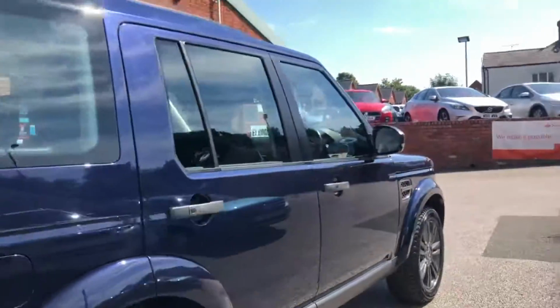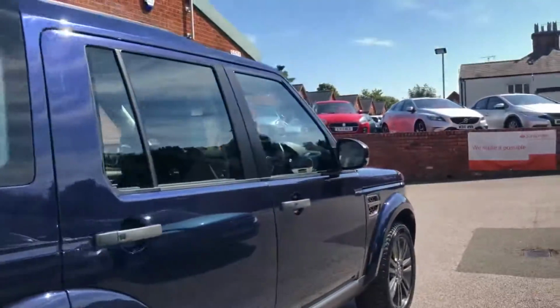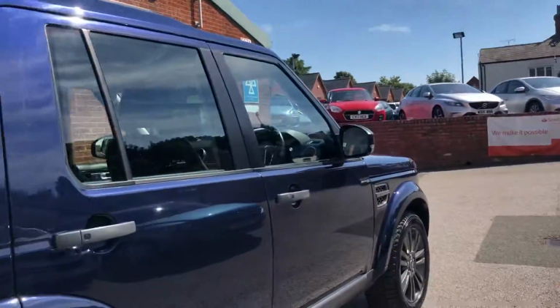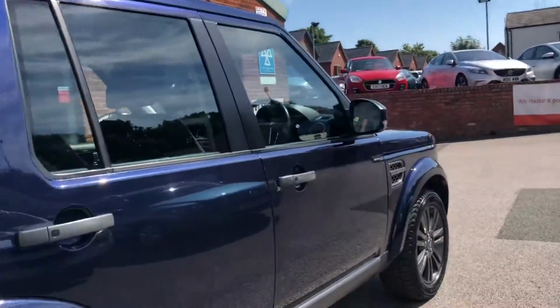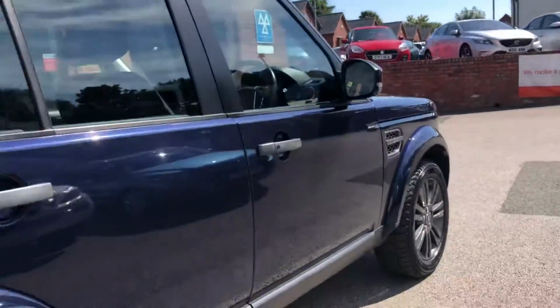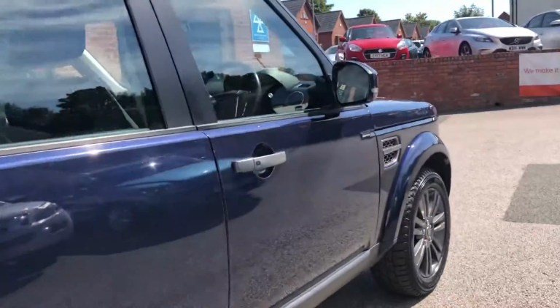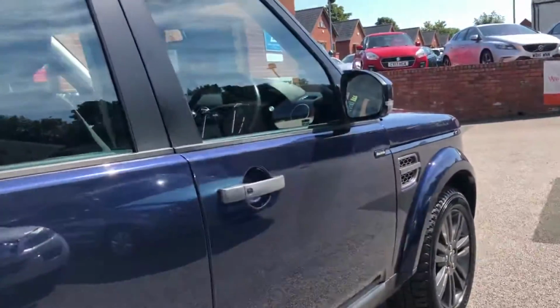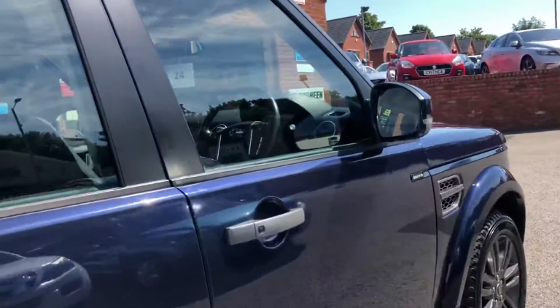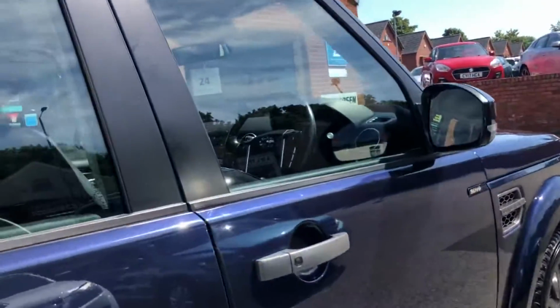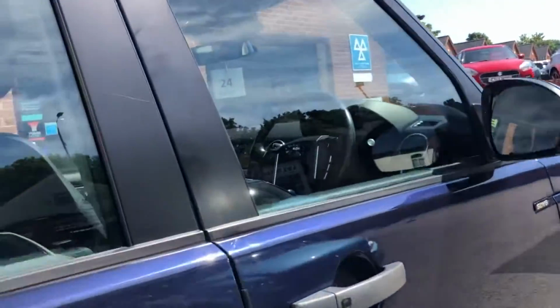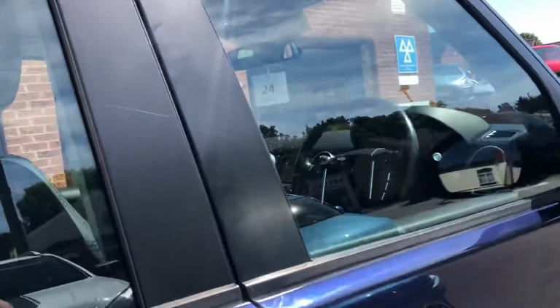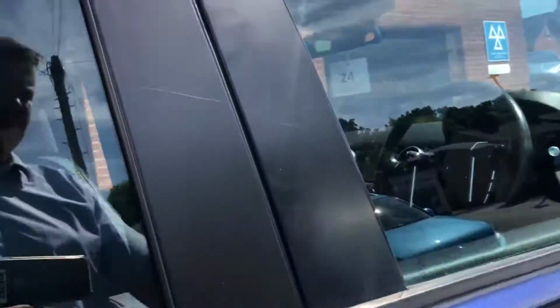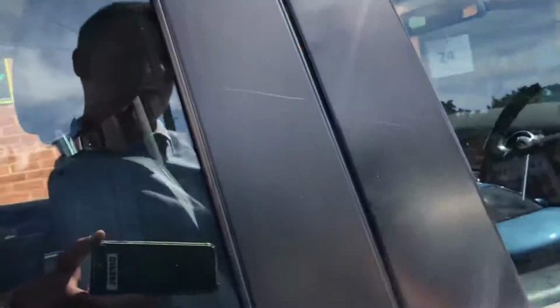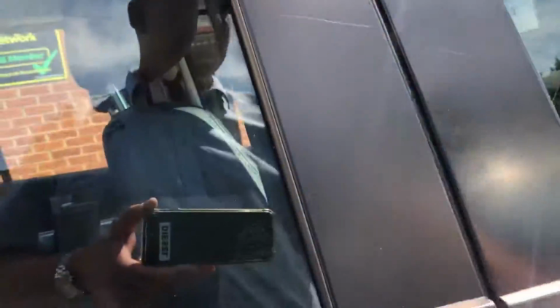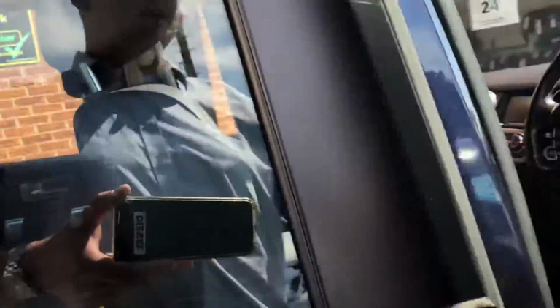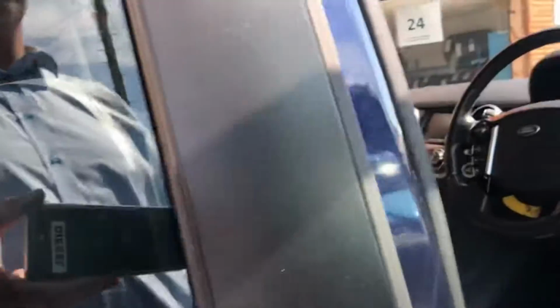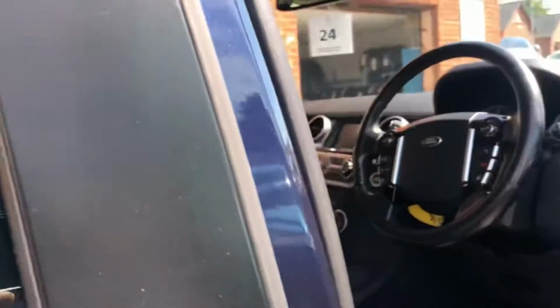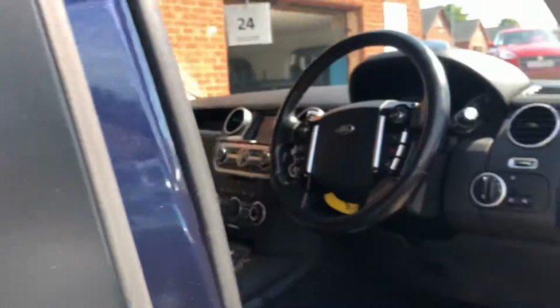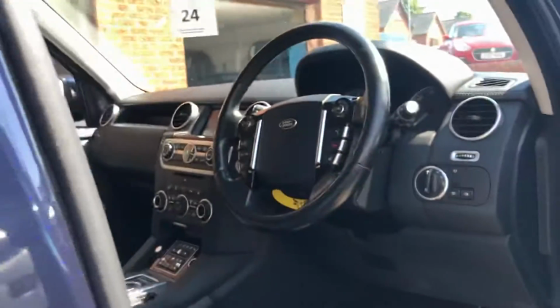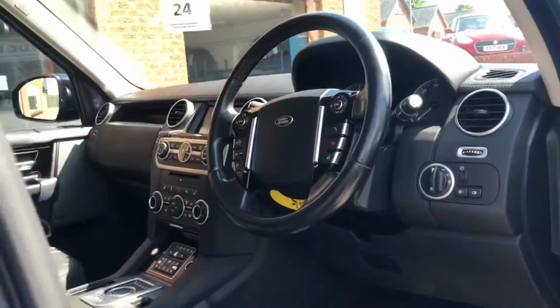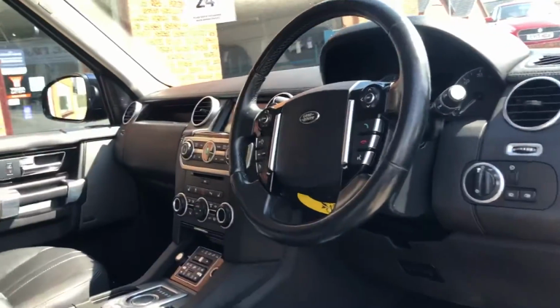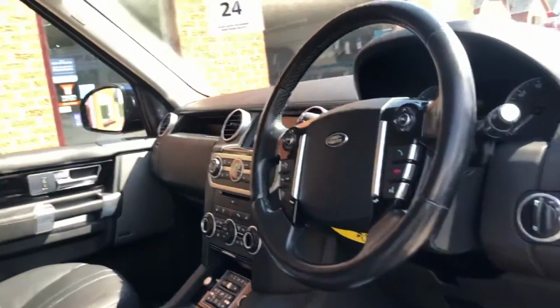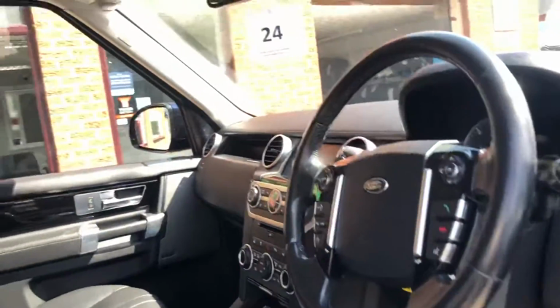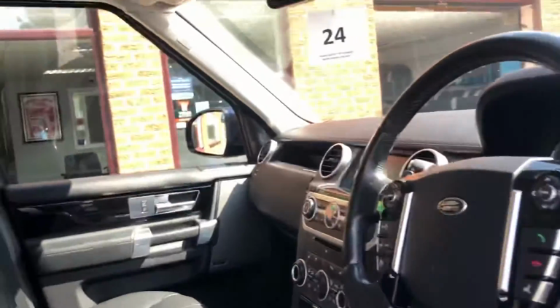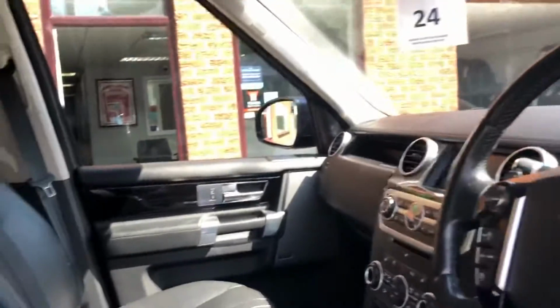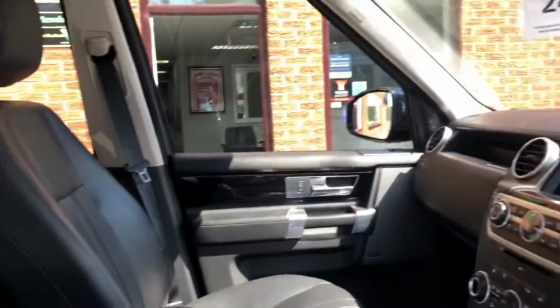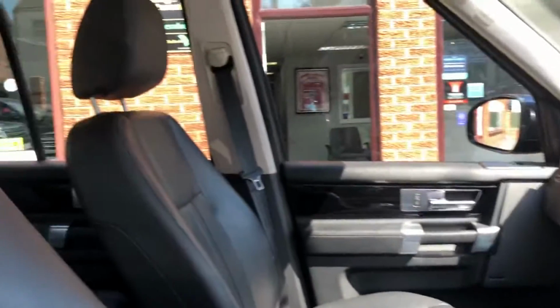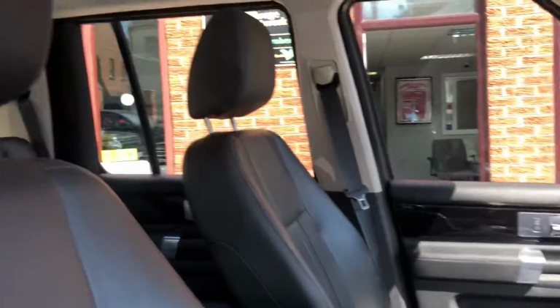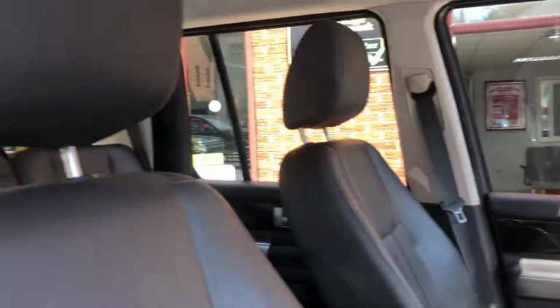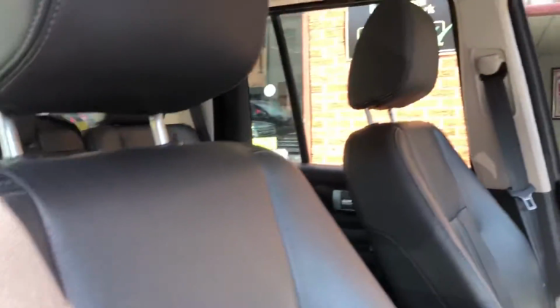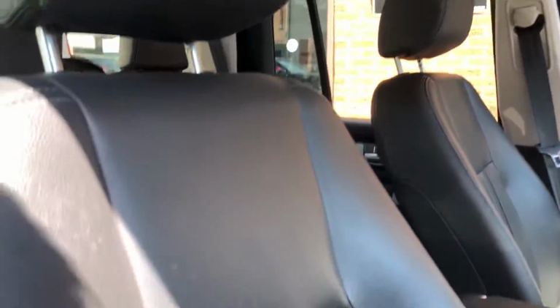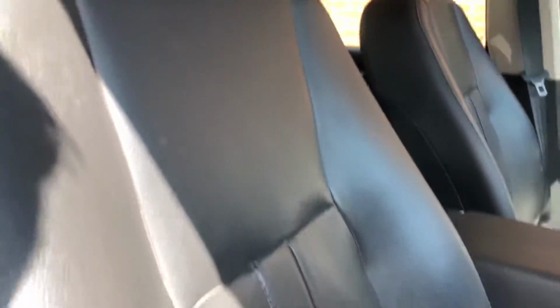Like all our cars, this will be thoroughly checked over in our workshop. It will come with a fresh MOT and a warranty. We do offer part exchange and finance.